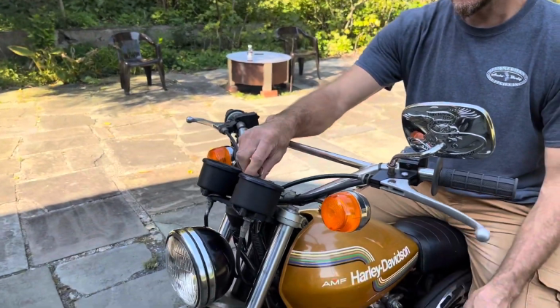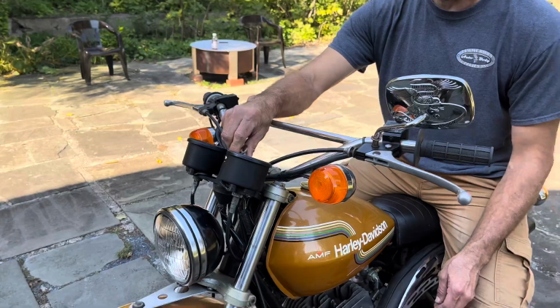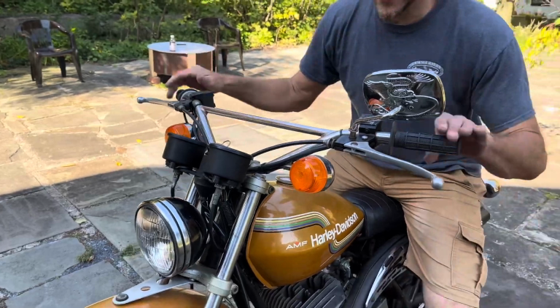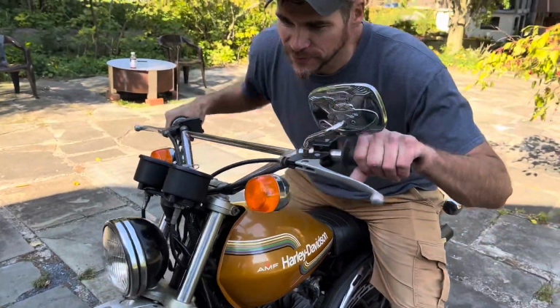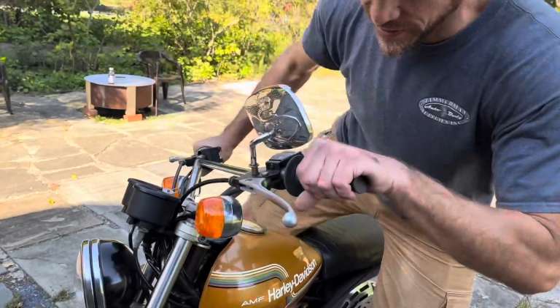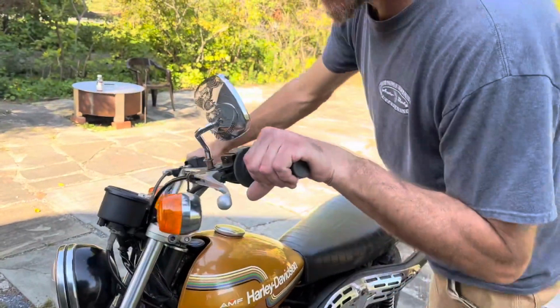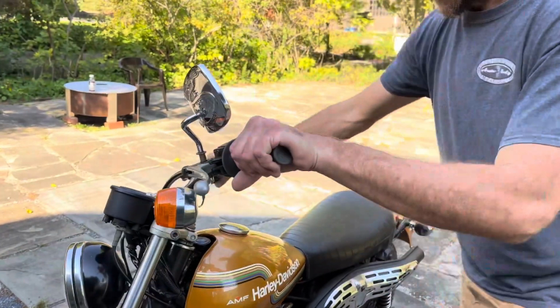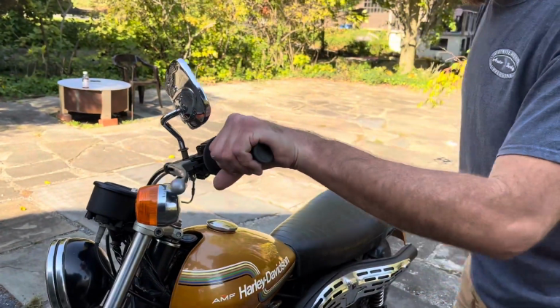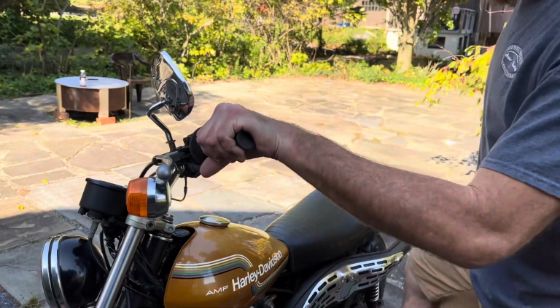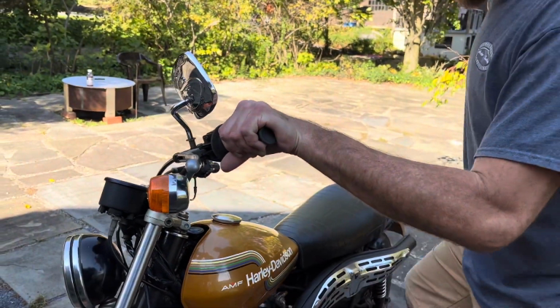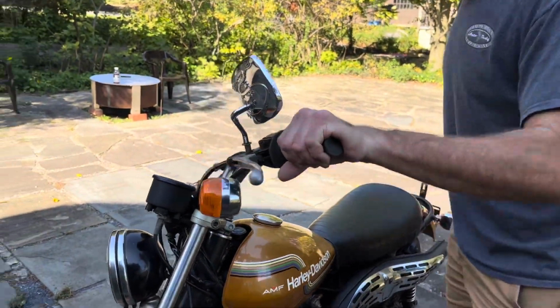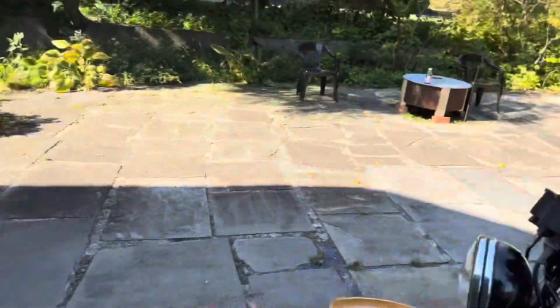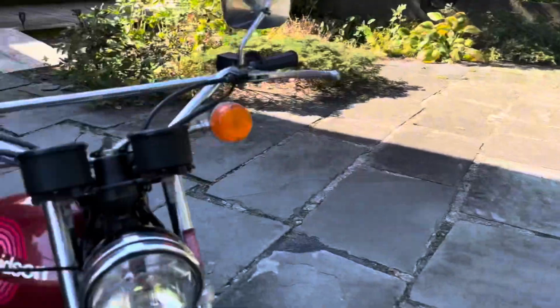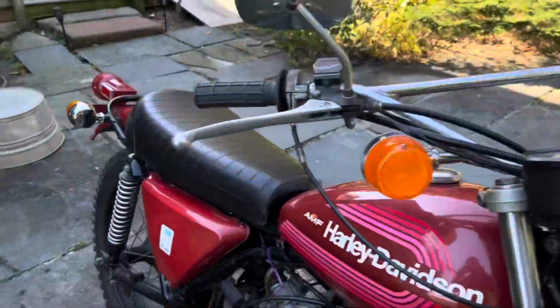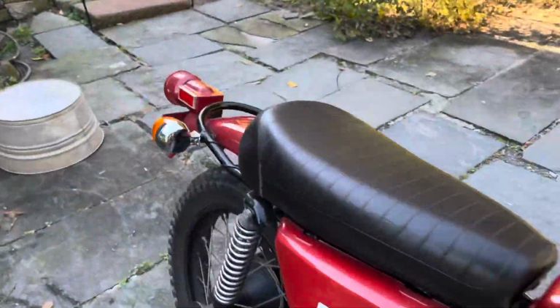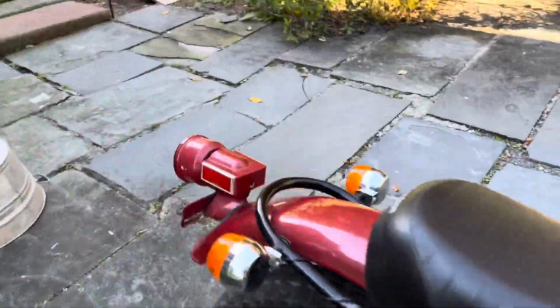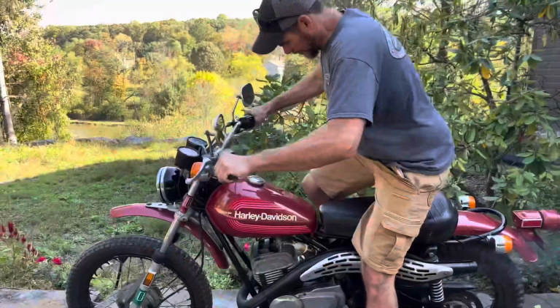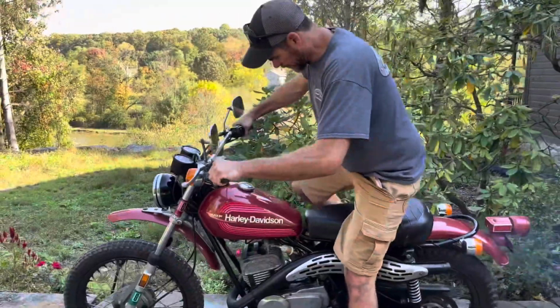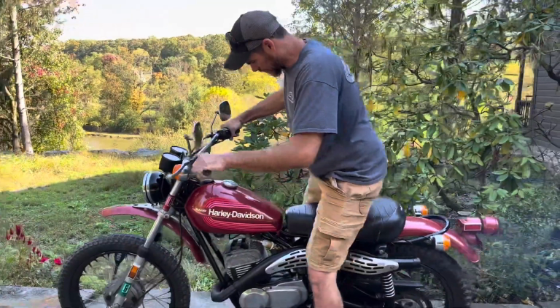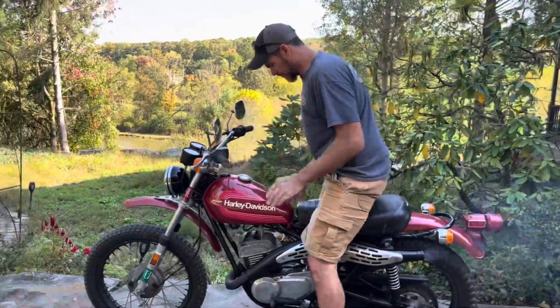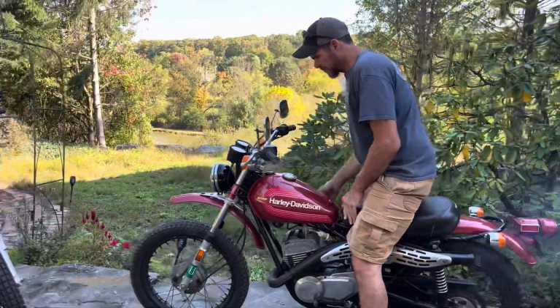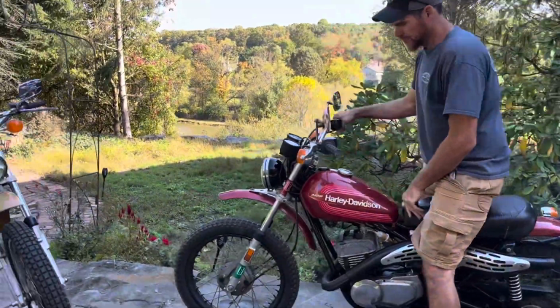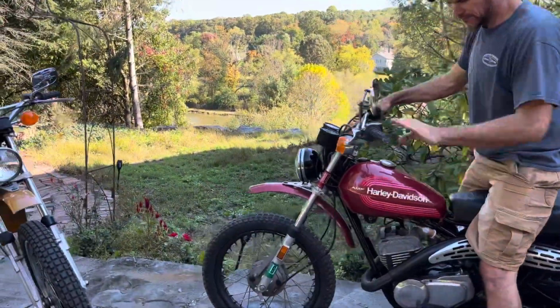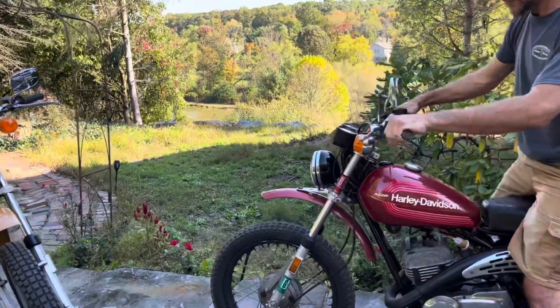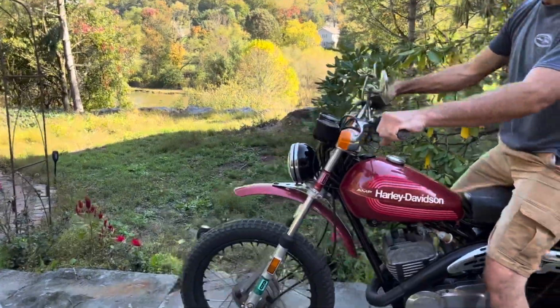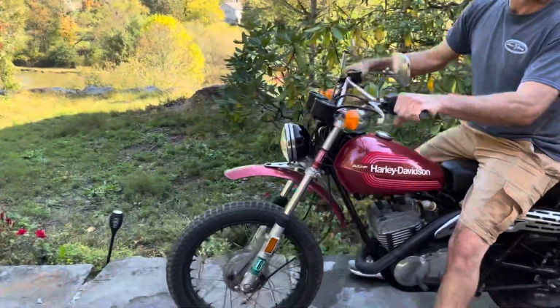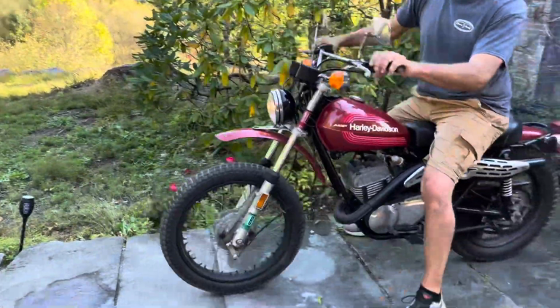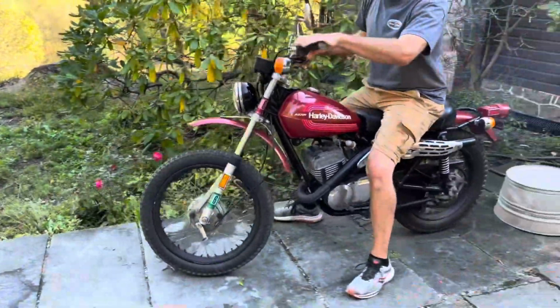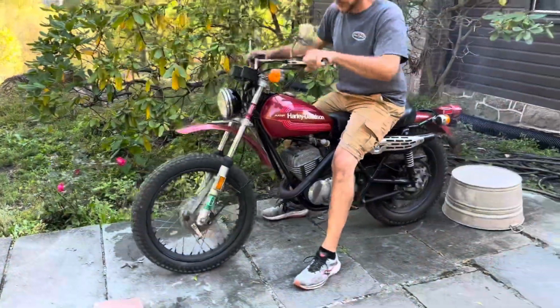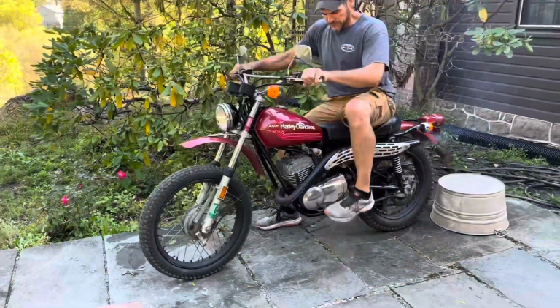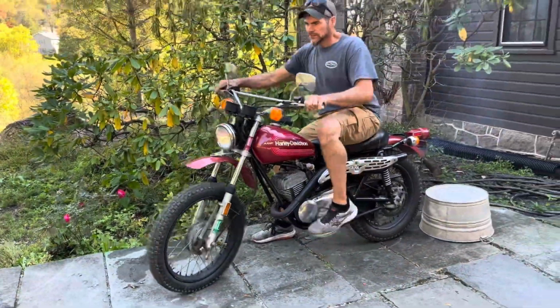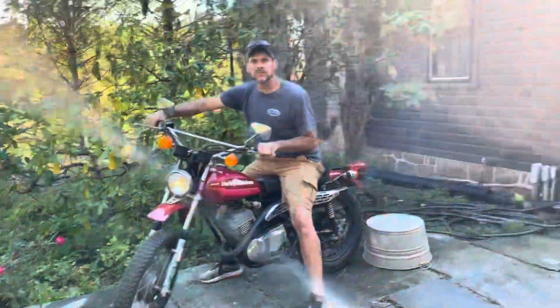Let's fire up this 175 — that one has the baffle removed from the exhaust, so it has a little different sound. You want to take it down the steps?